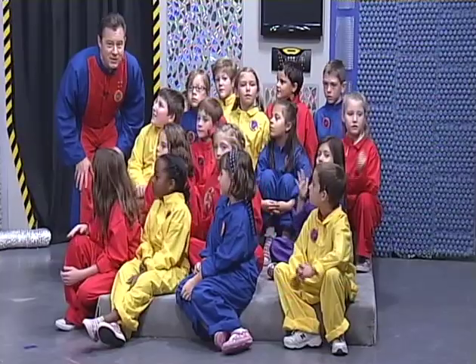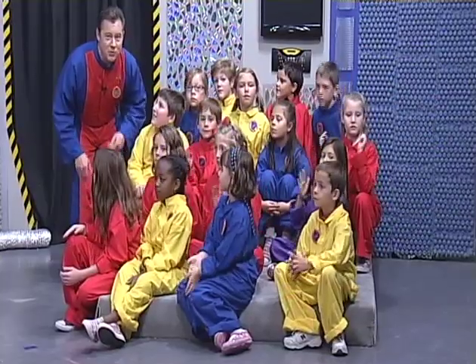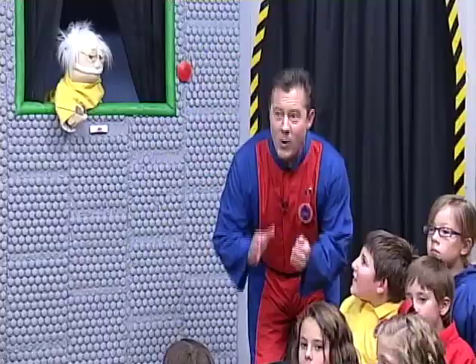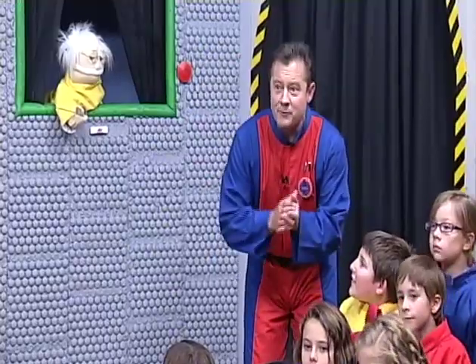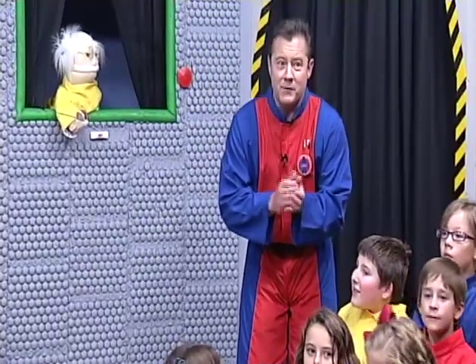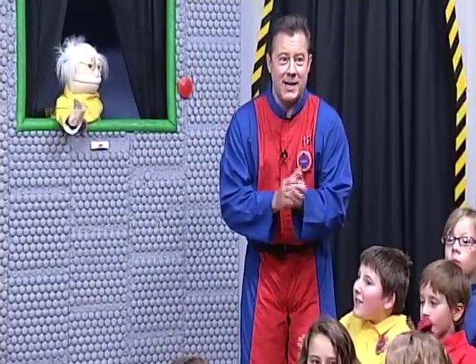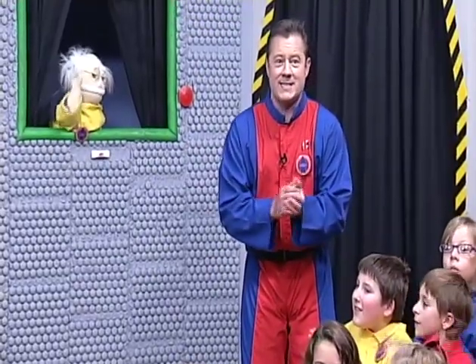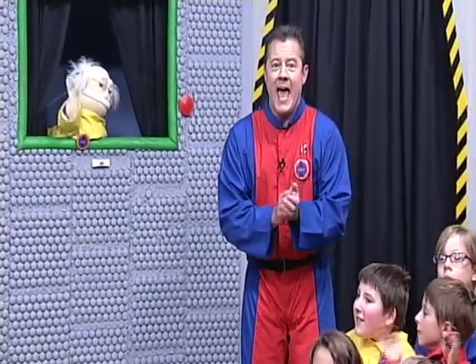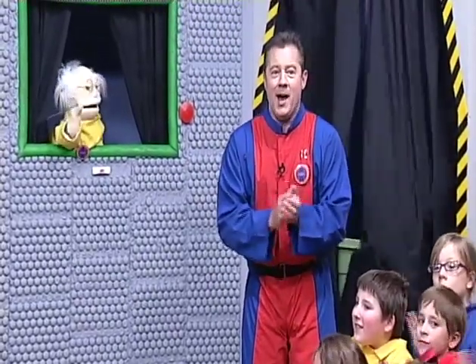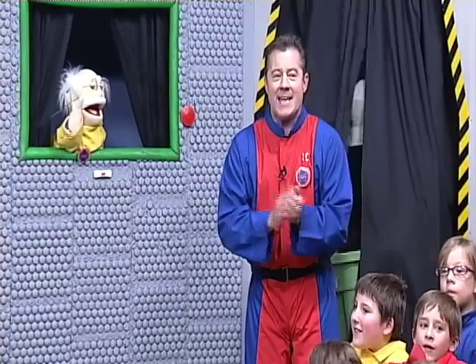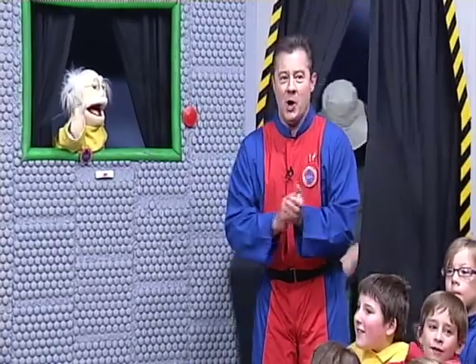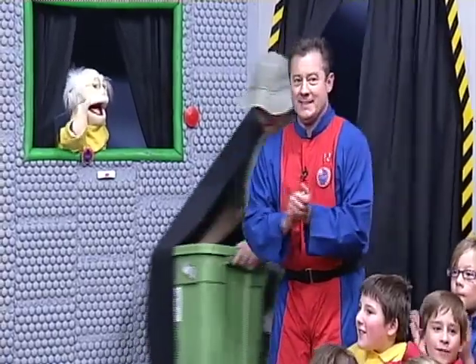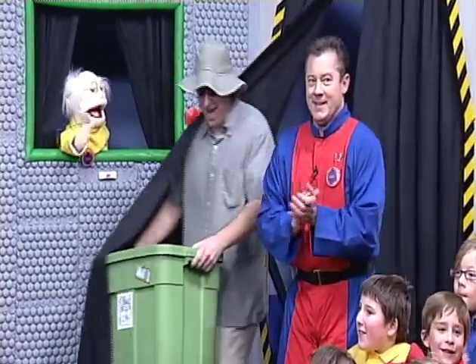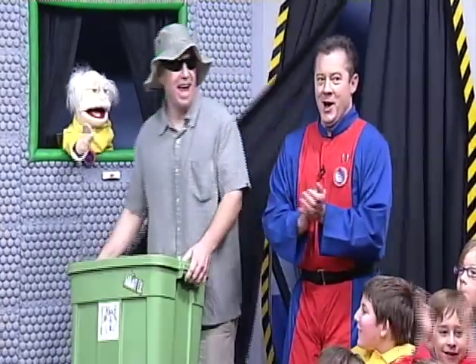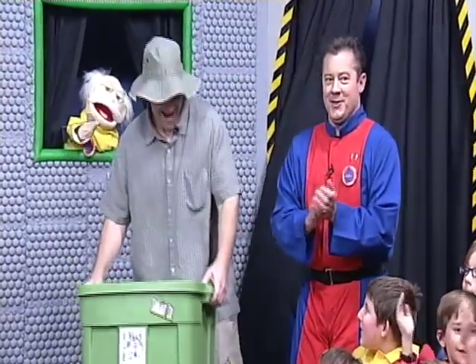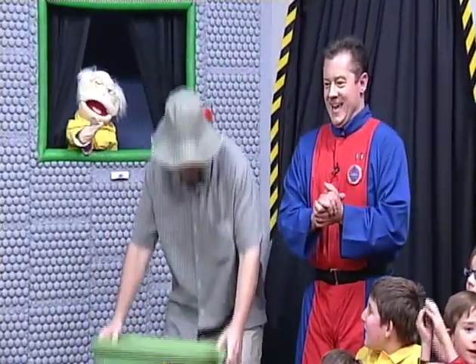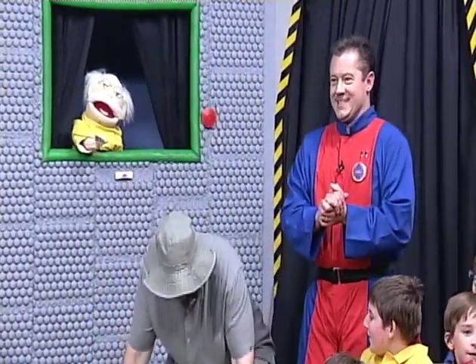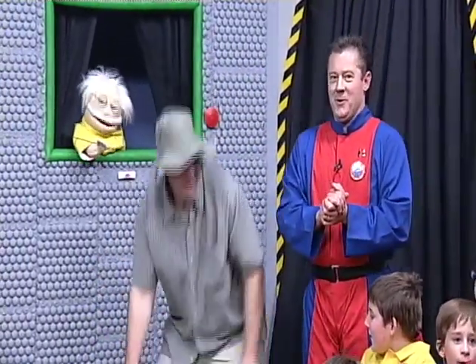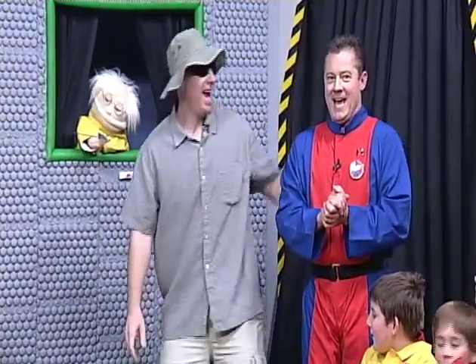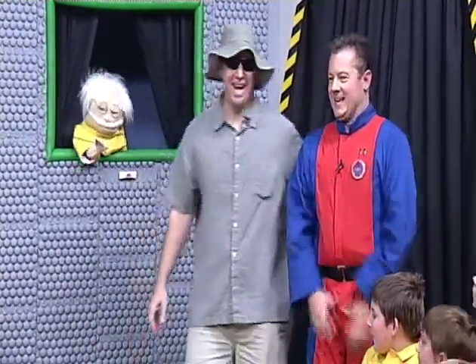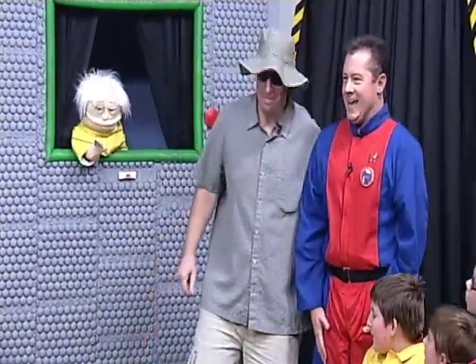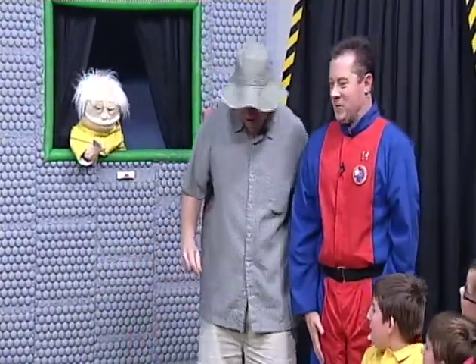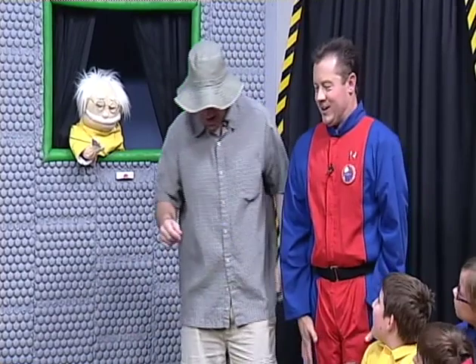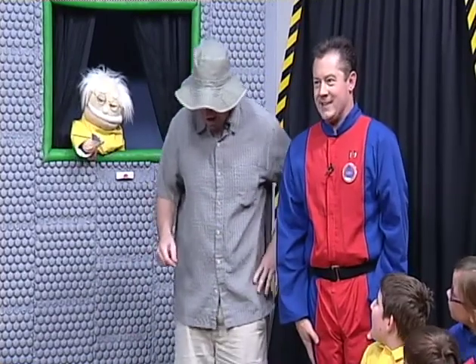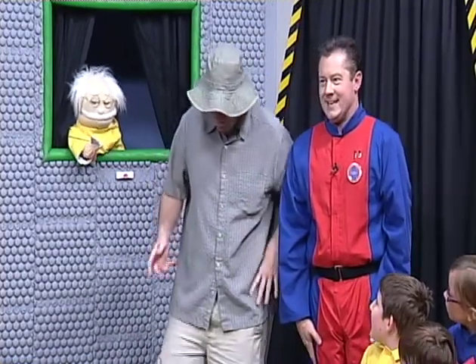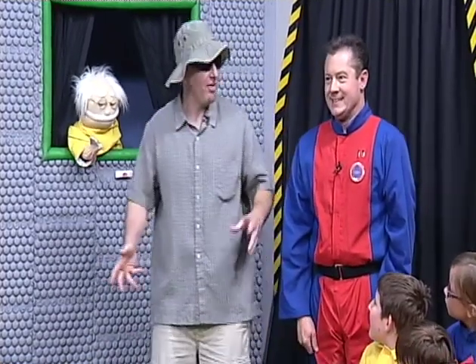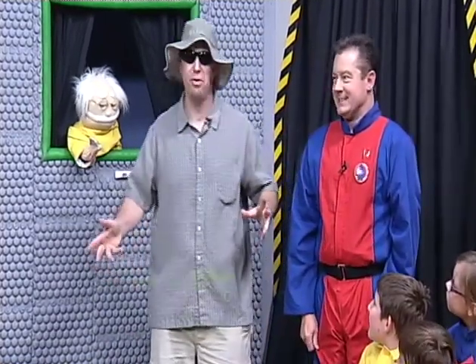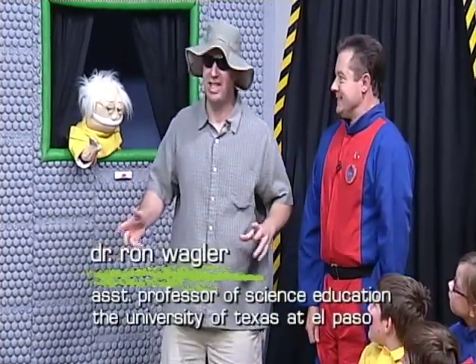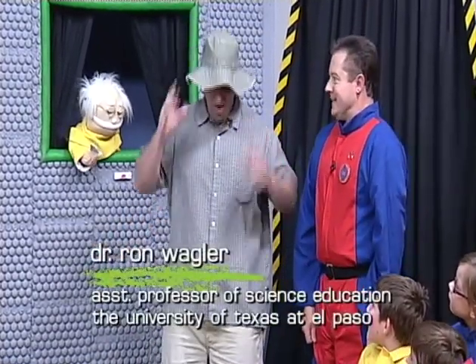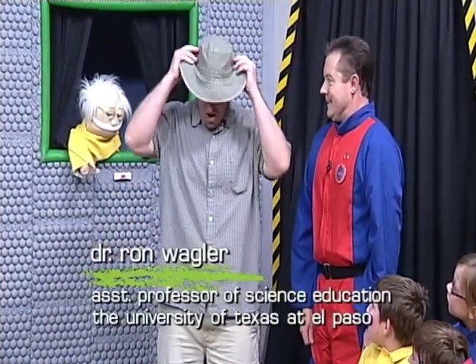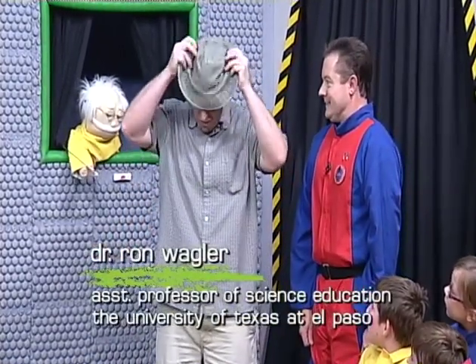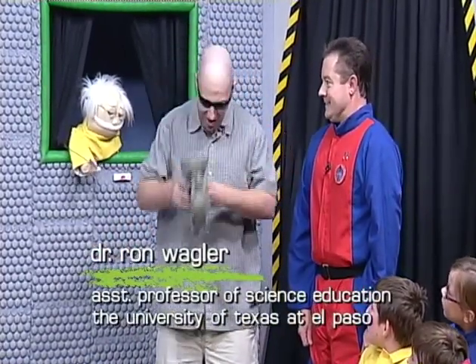Dr. Ron Wagler from the University of Texas at El Paso. Hey, Captain Rob. Hey, Dr. Wagler. I've been out looking for roaches all over the earth.